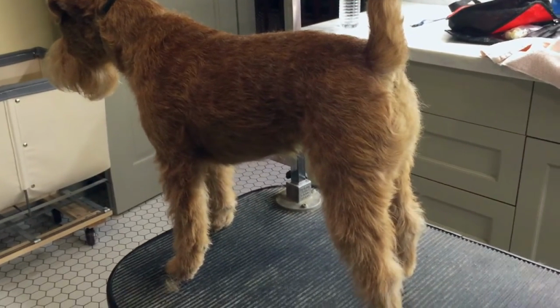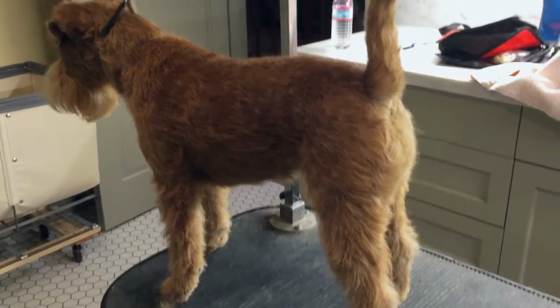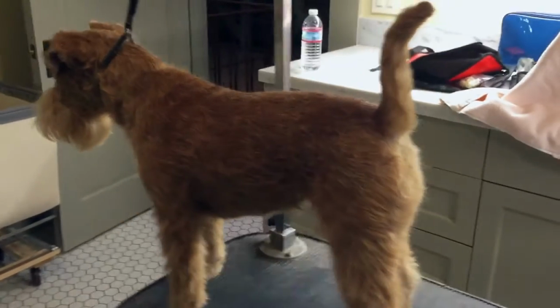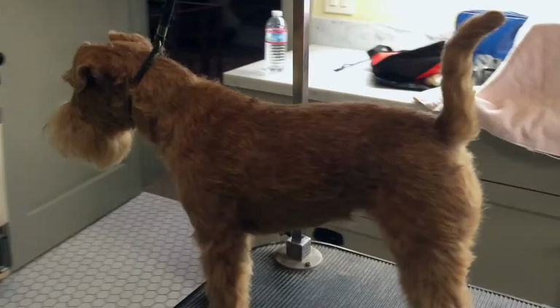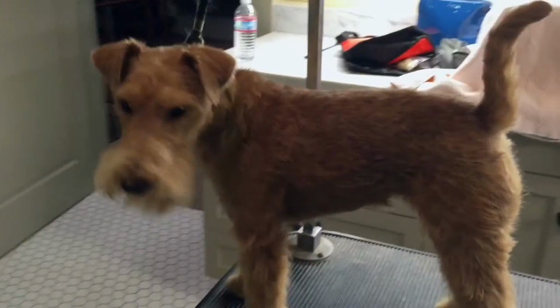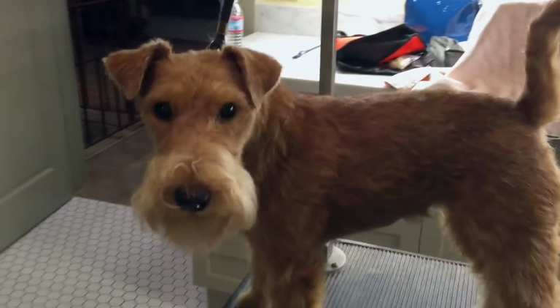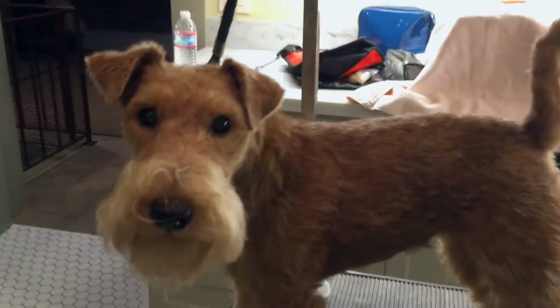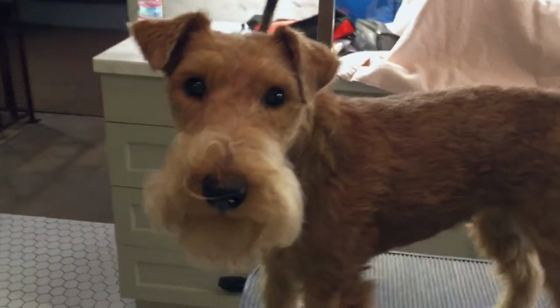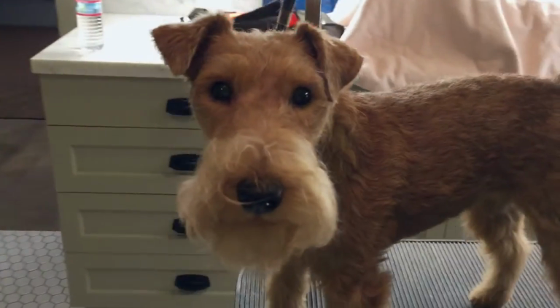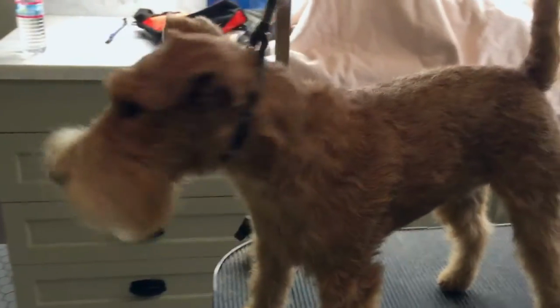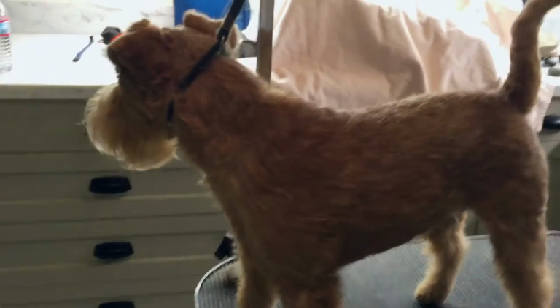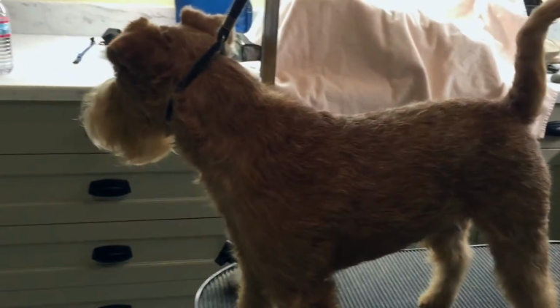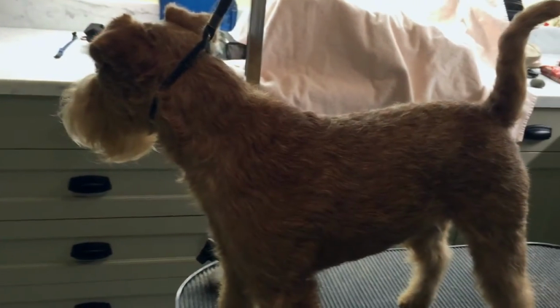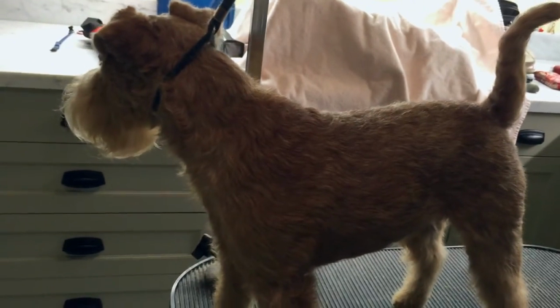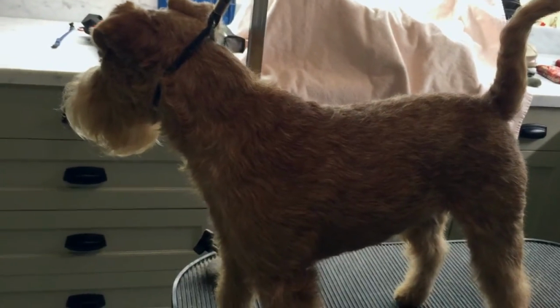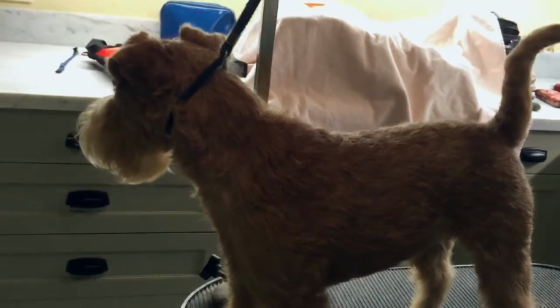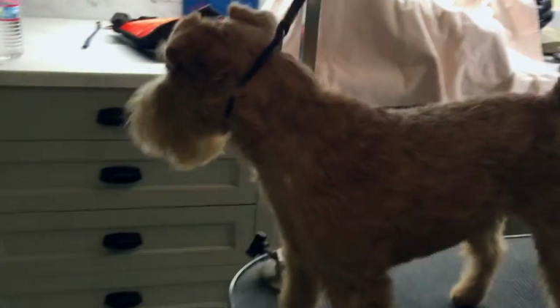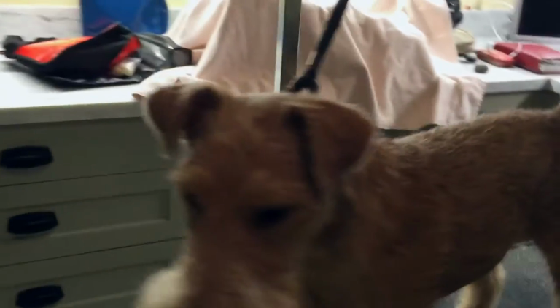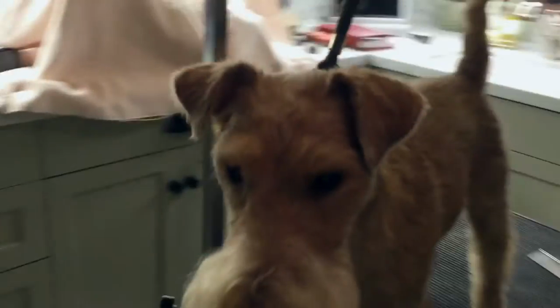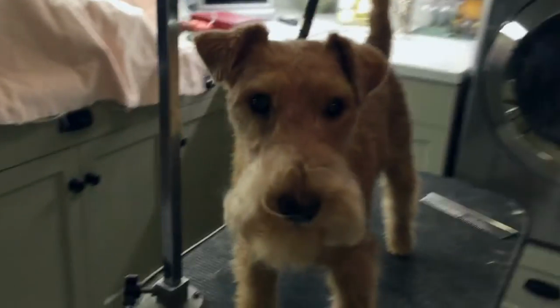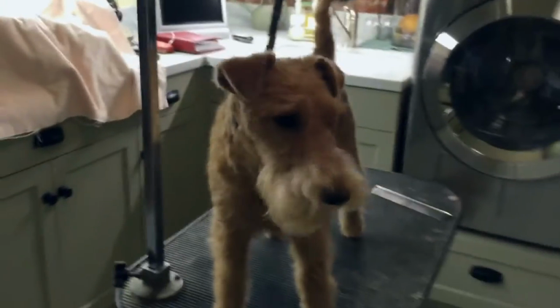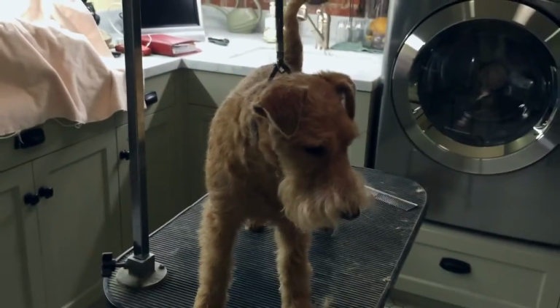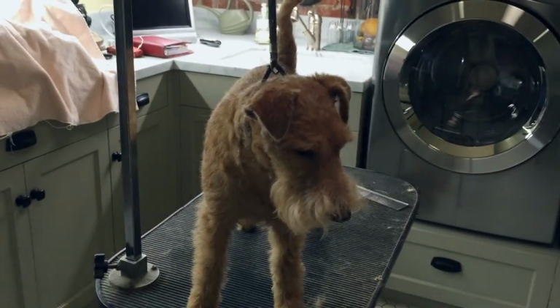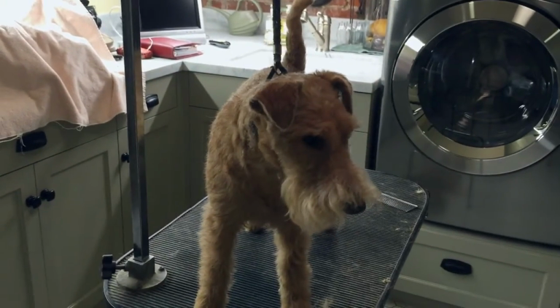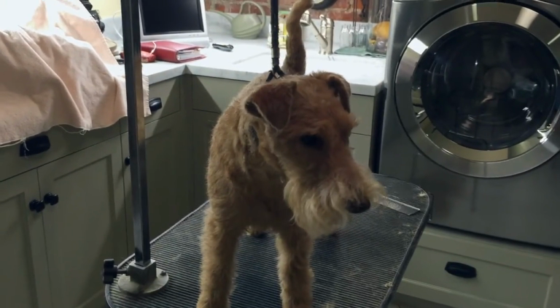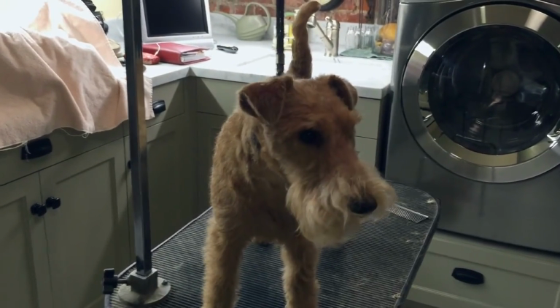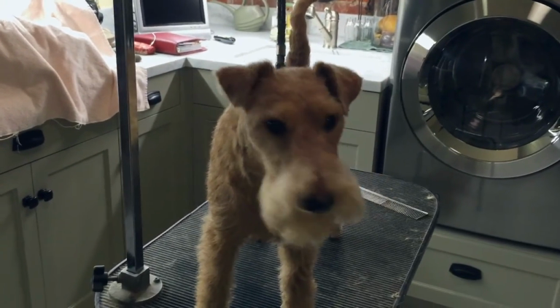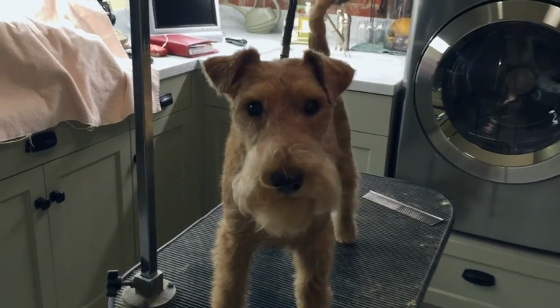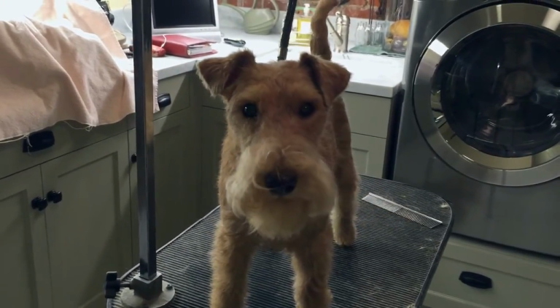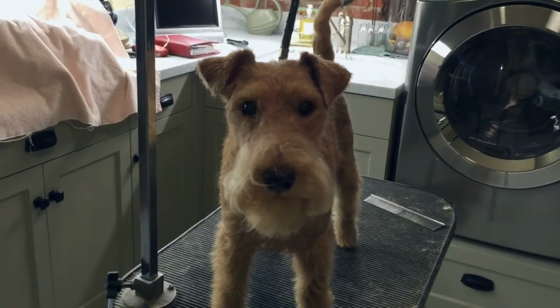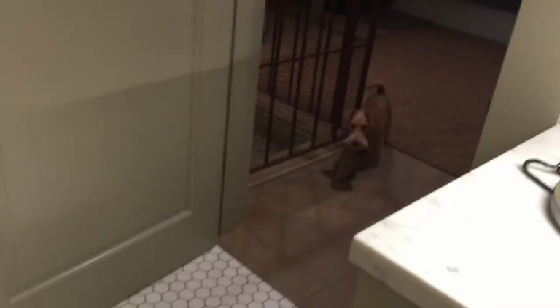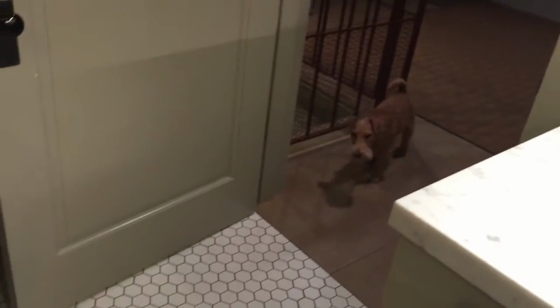Not a red mark on her after three hours. I love you. I'll see you next month. Thank you, Penny, for being a good girl. I love you.